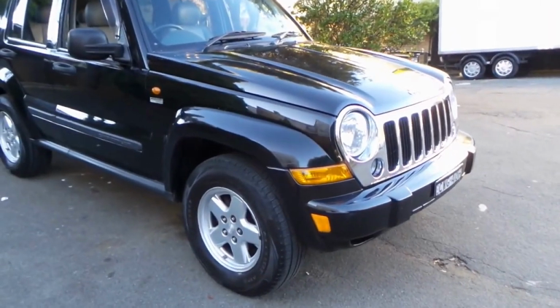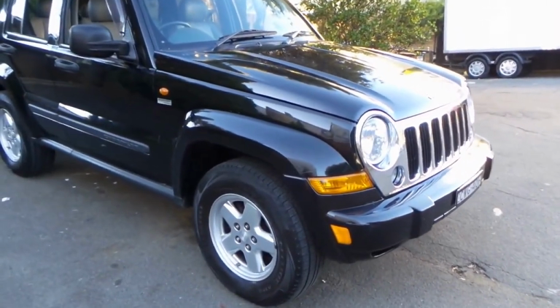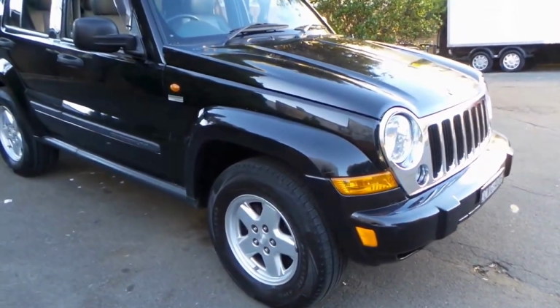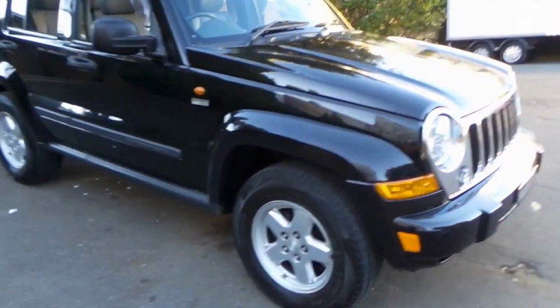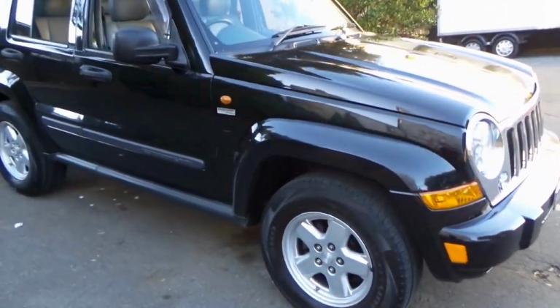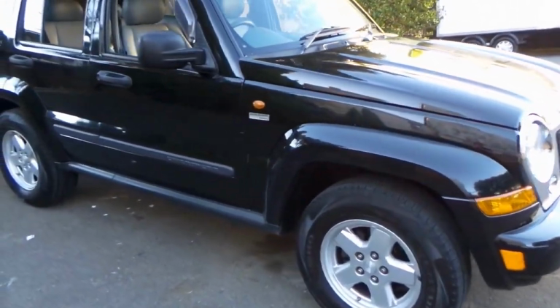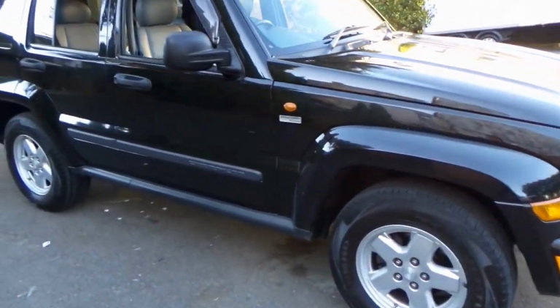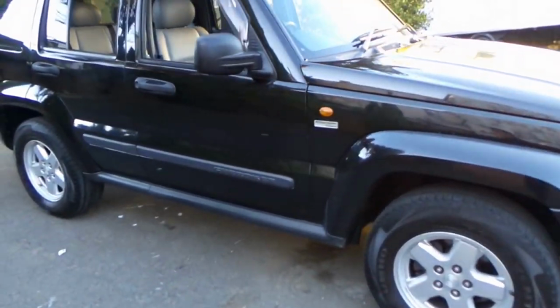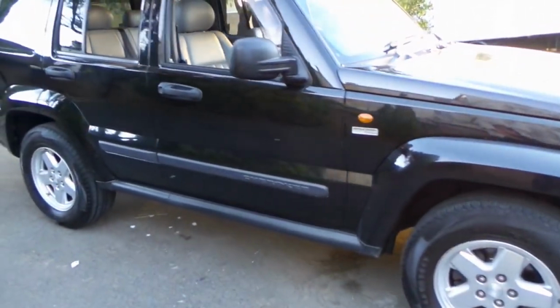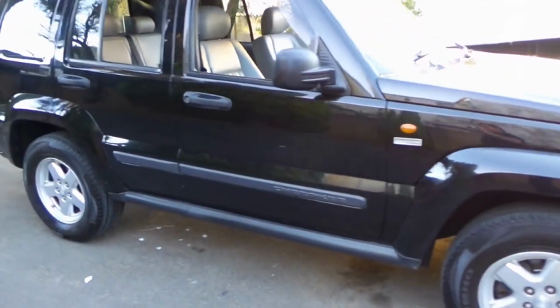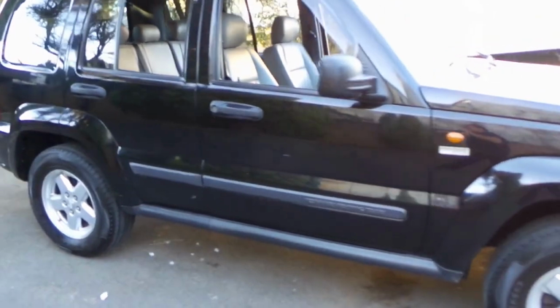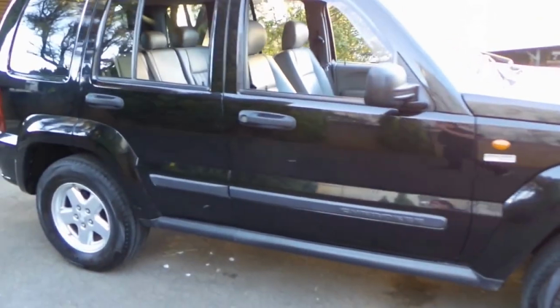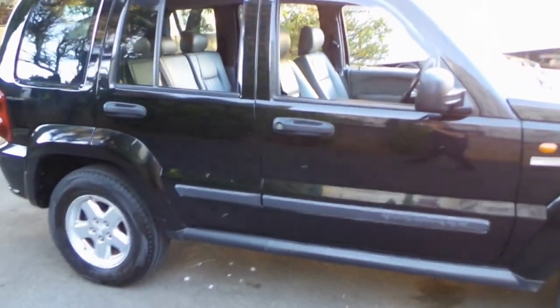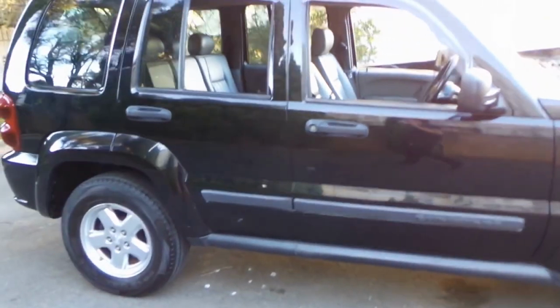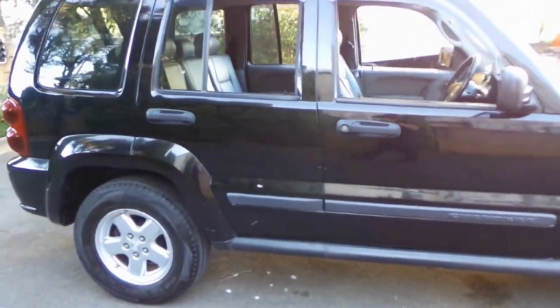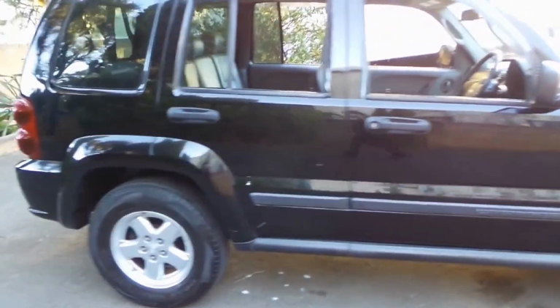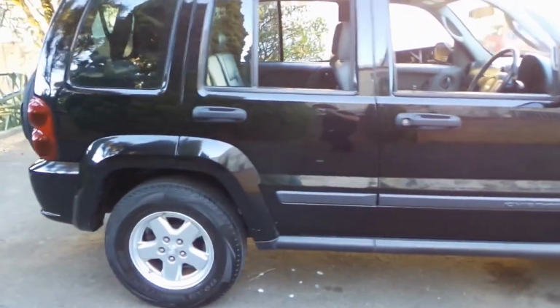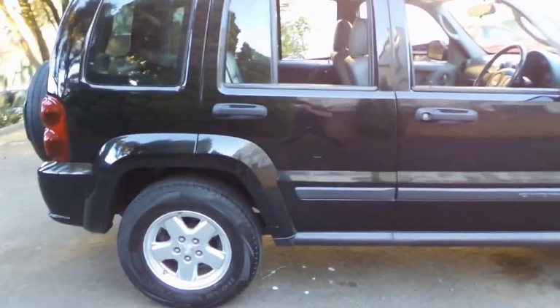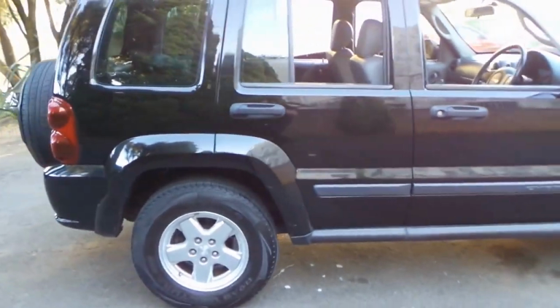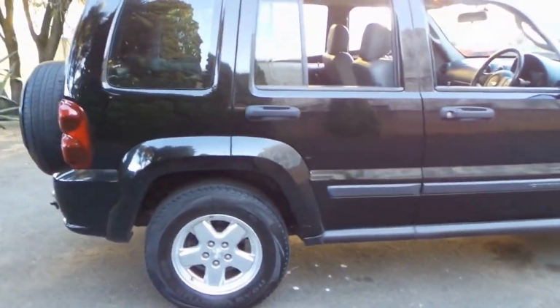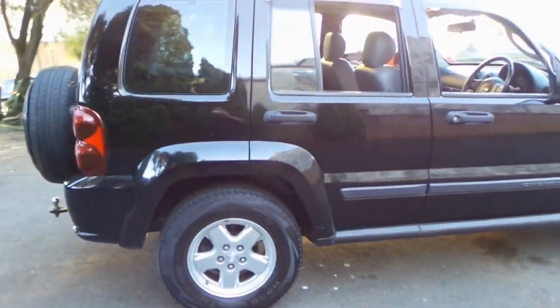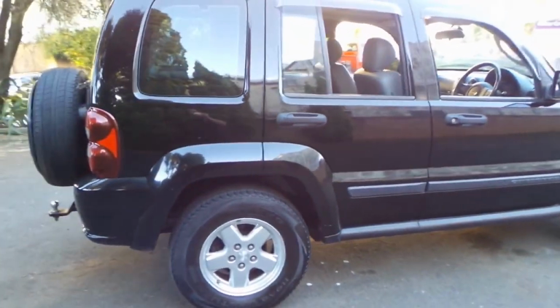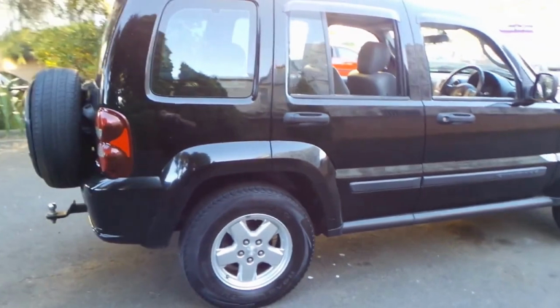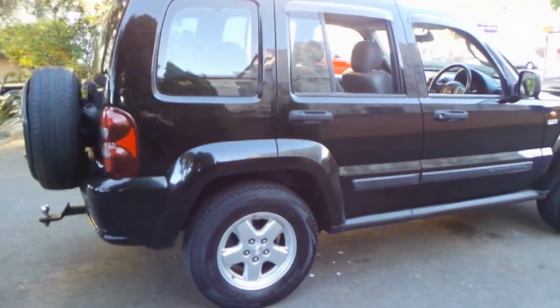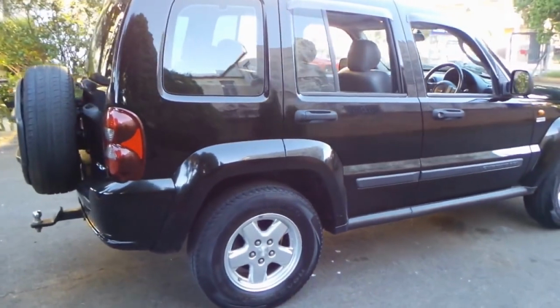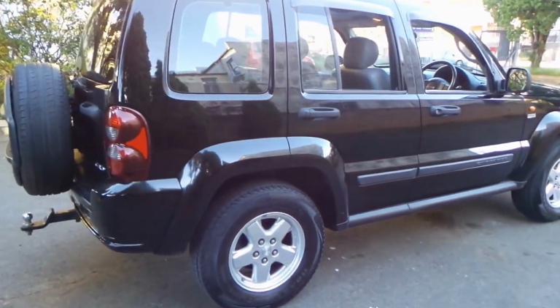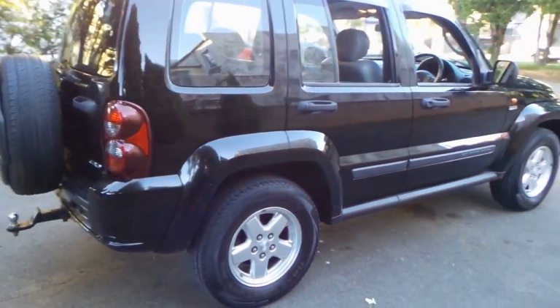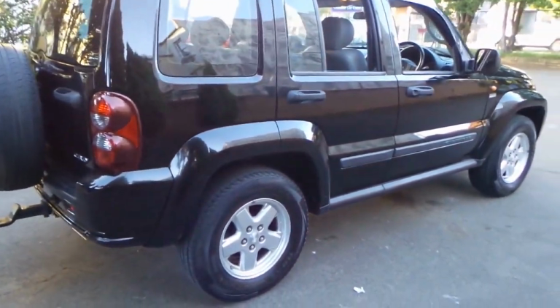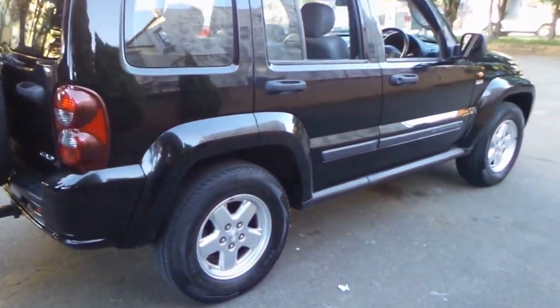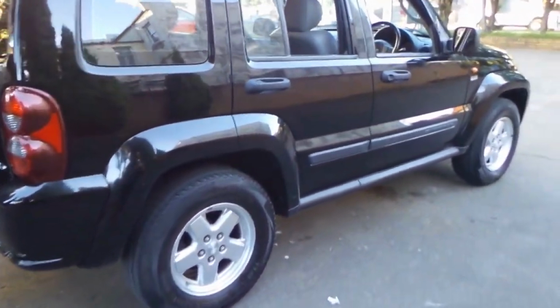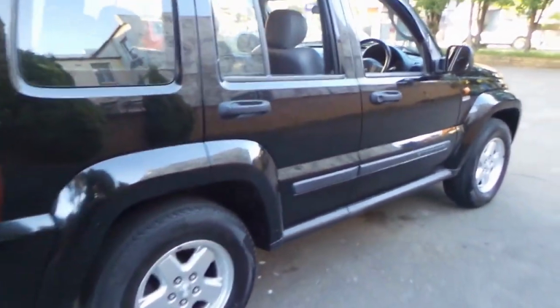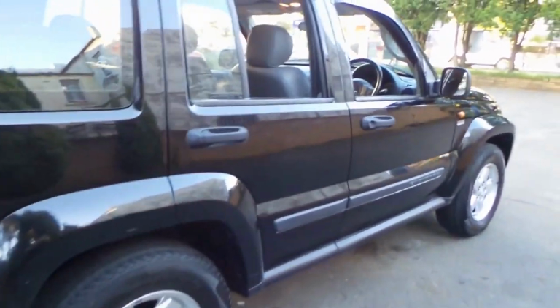Look at this Jeep Cherokee Anniversary Edition. It's in absolutely immaculate condition, and it's done just 88,000 kilometers. It's a CRD, which makes it a turbo diesel.